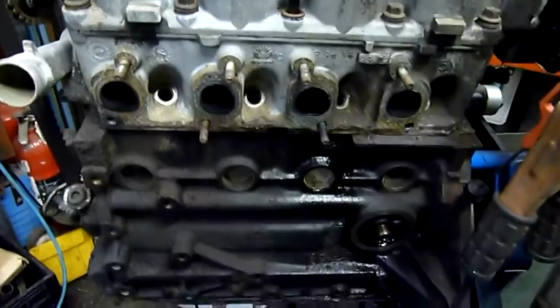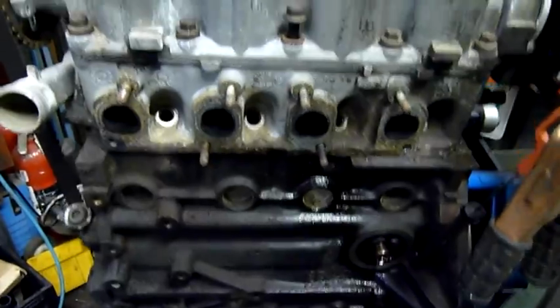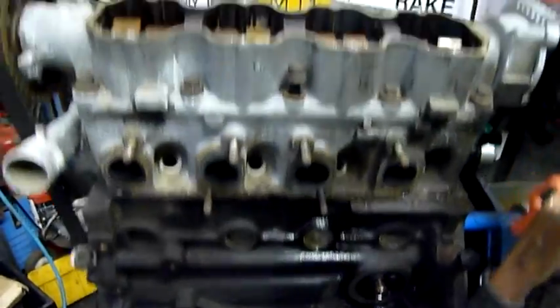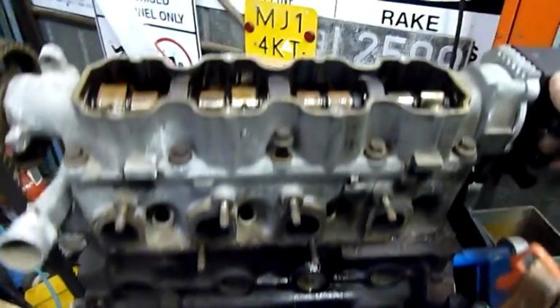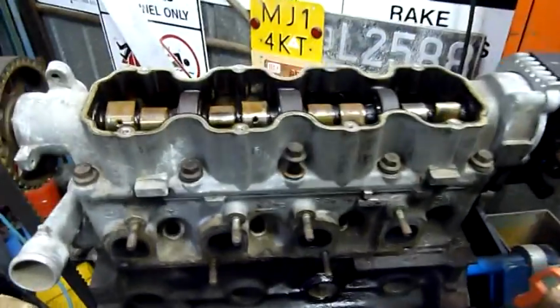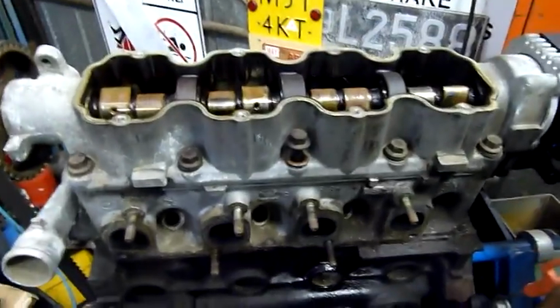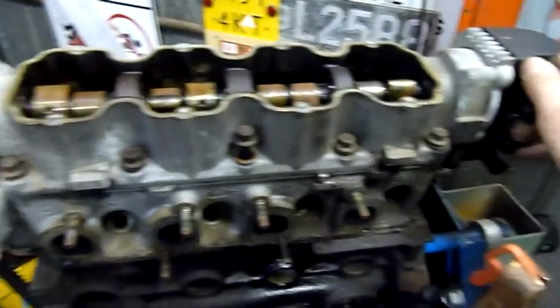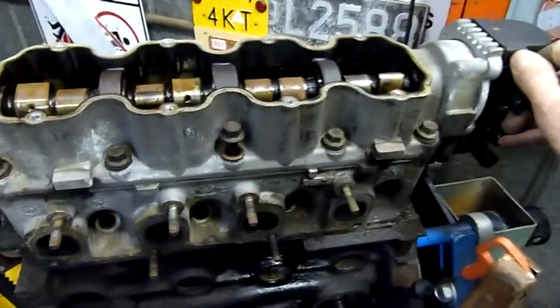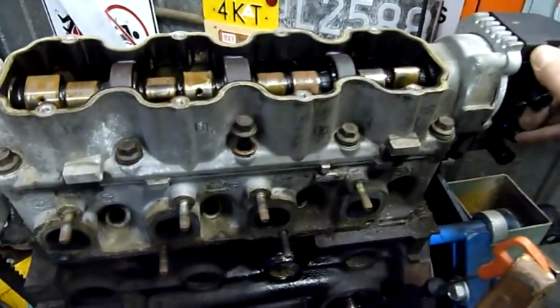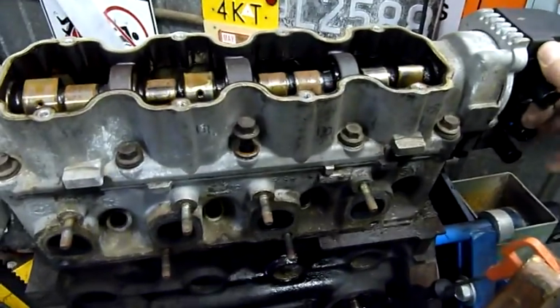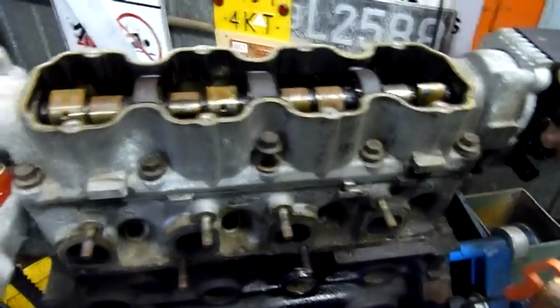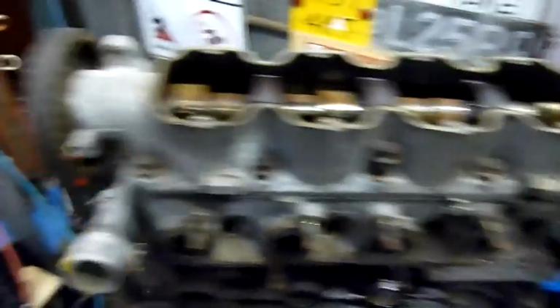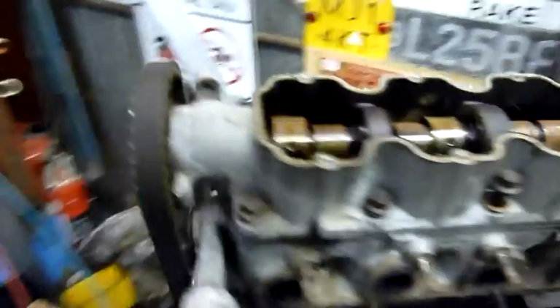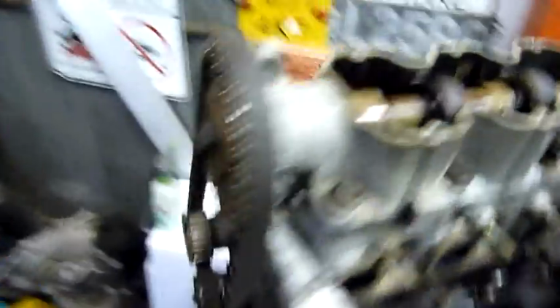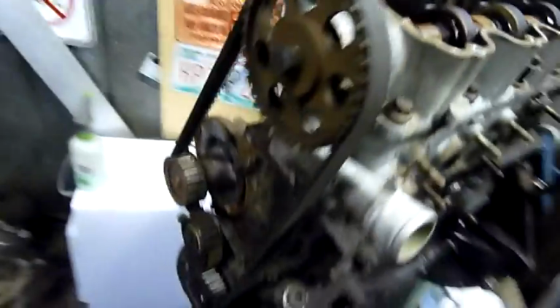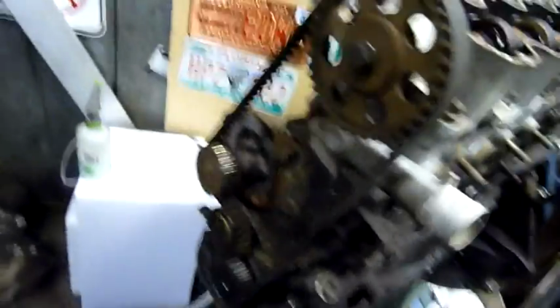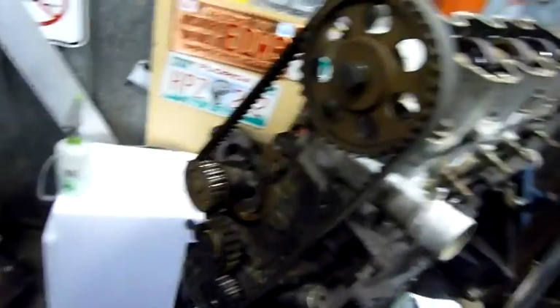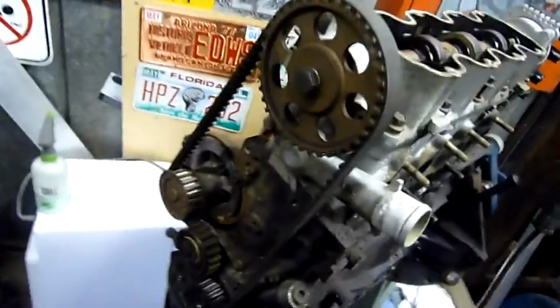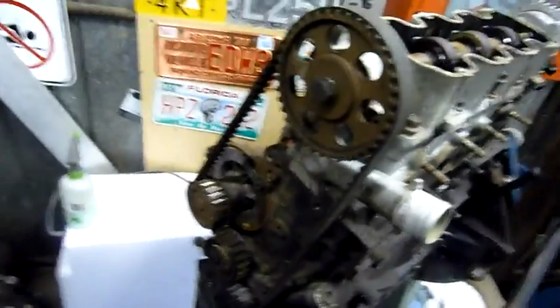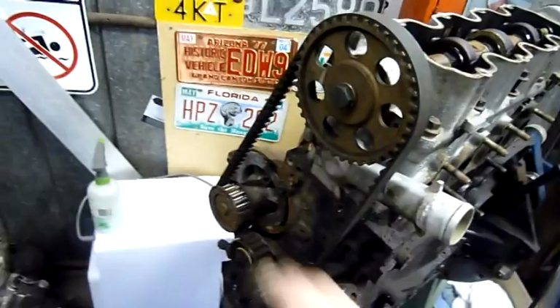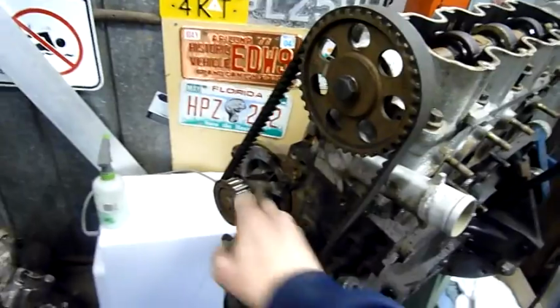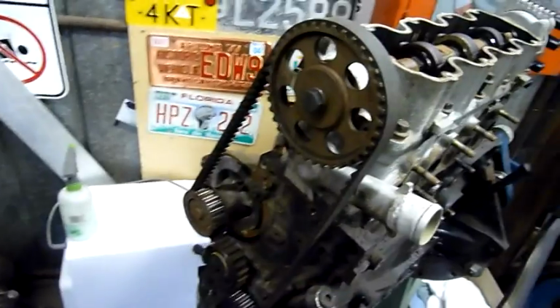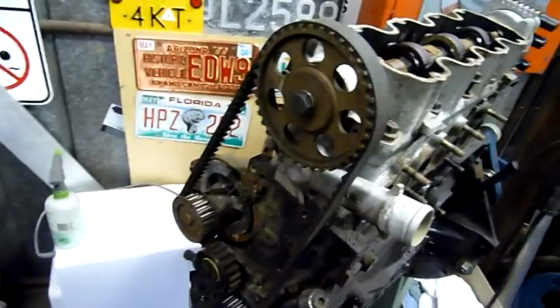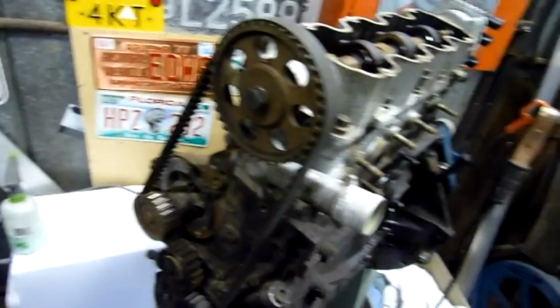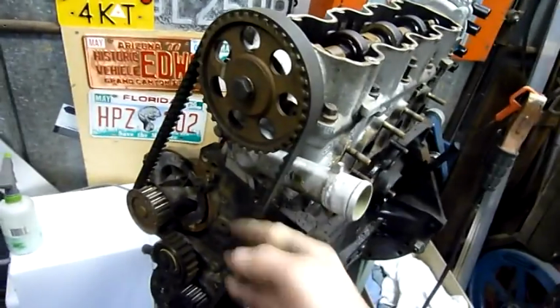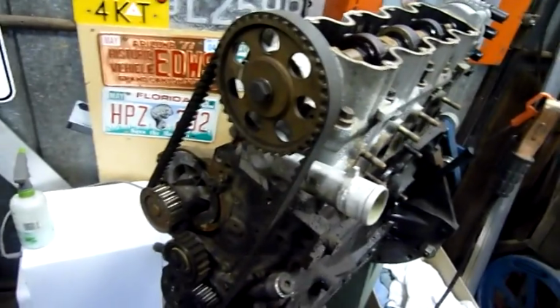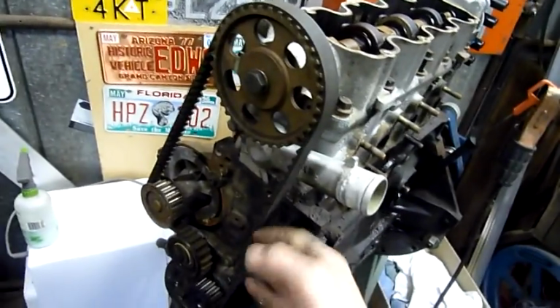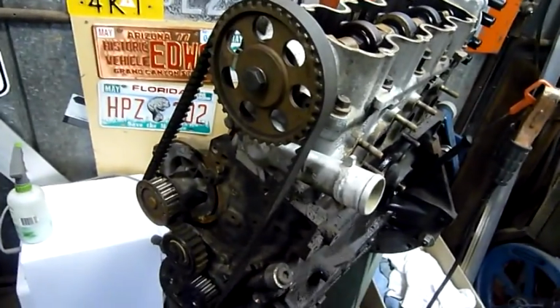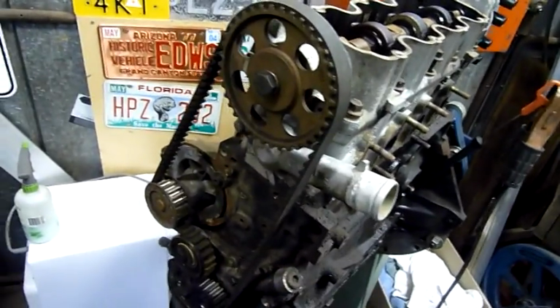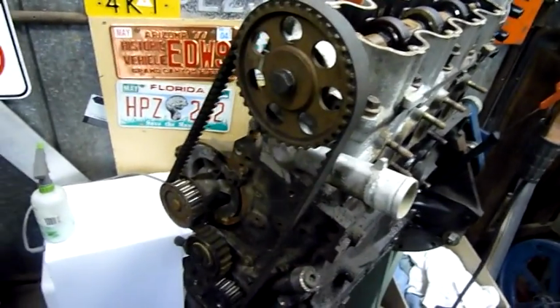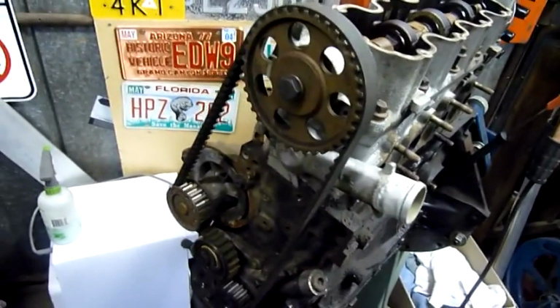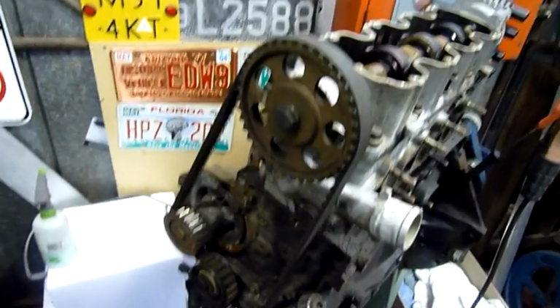Fairly compact engine, fairly simple. The only complex part is that if you want to do your water pump, you've got to do the whole timing belt kit at the same time.